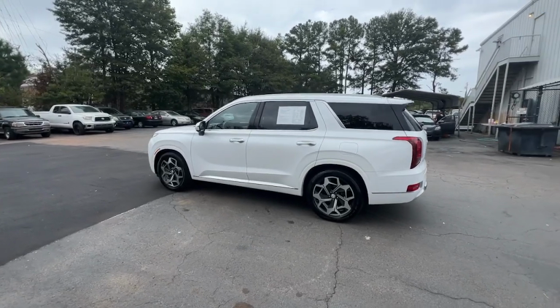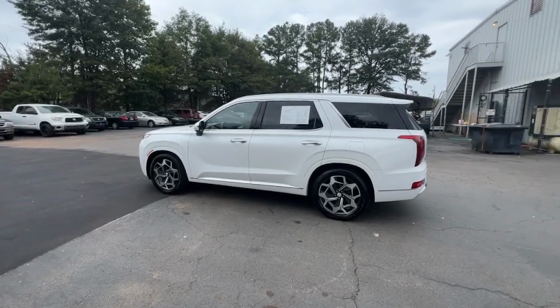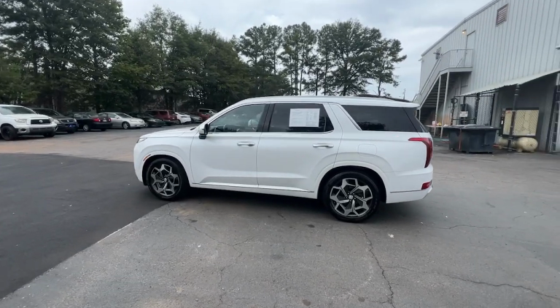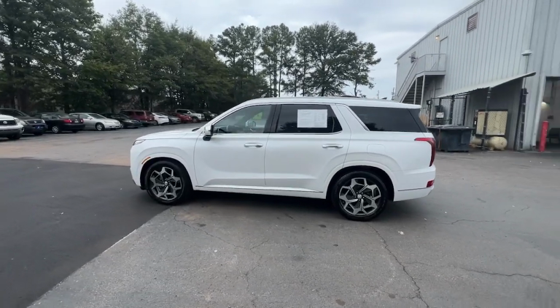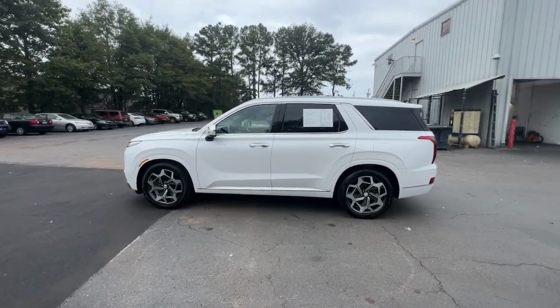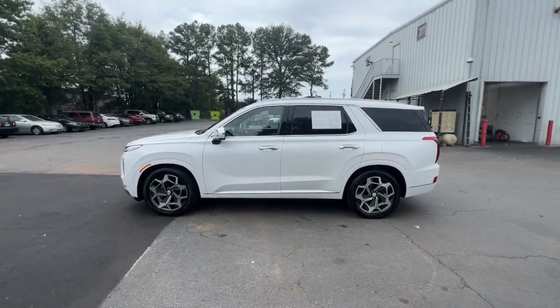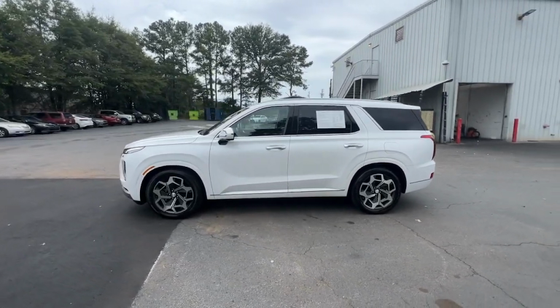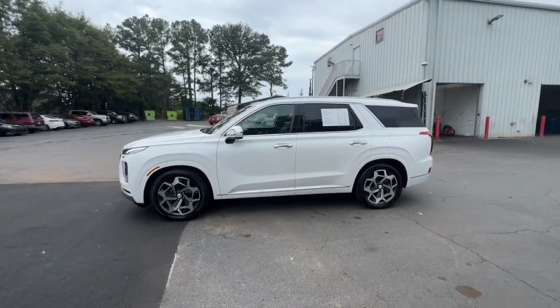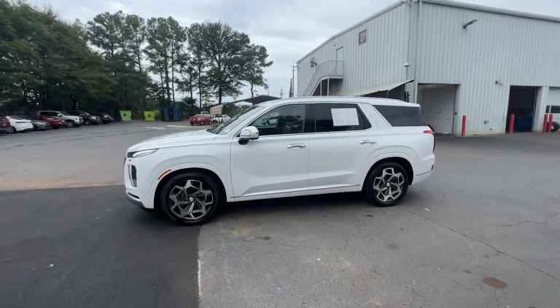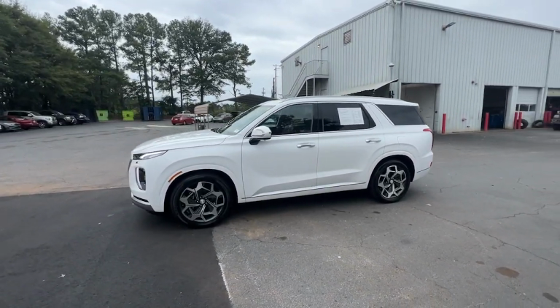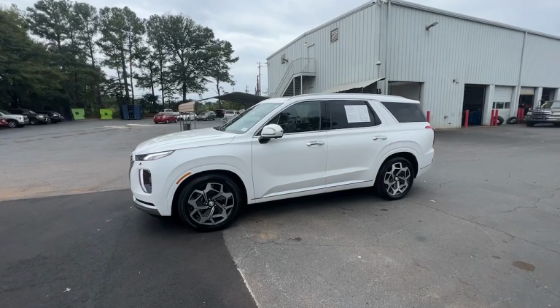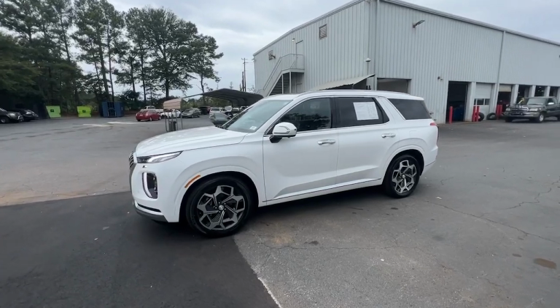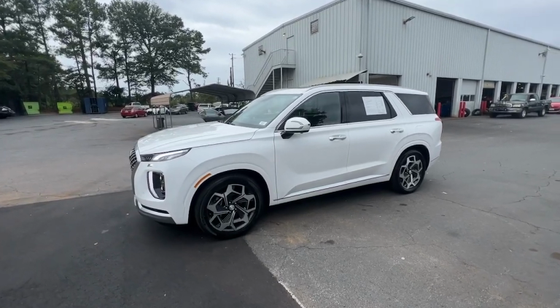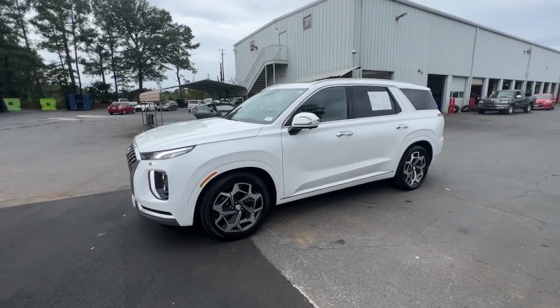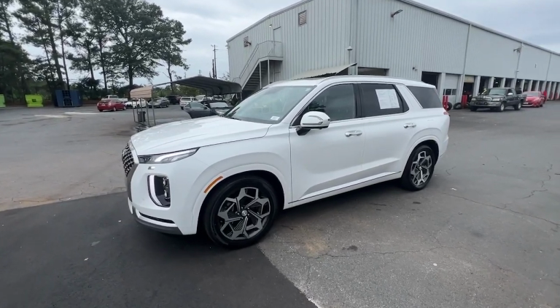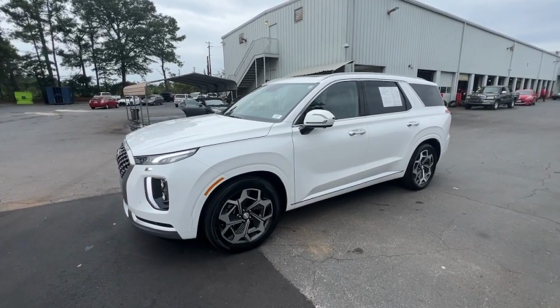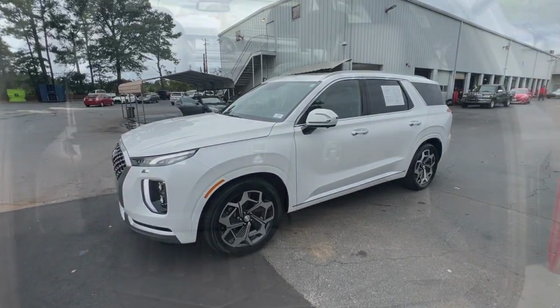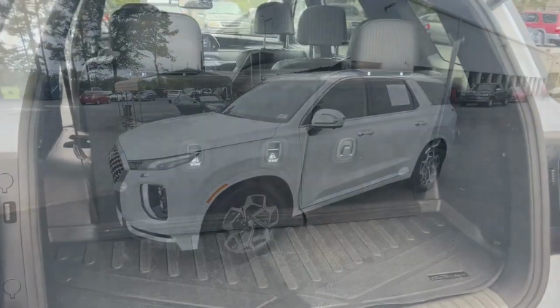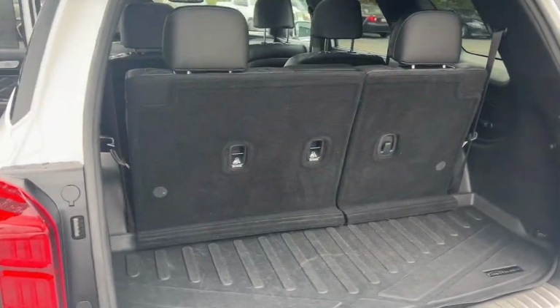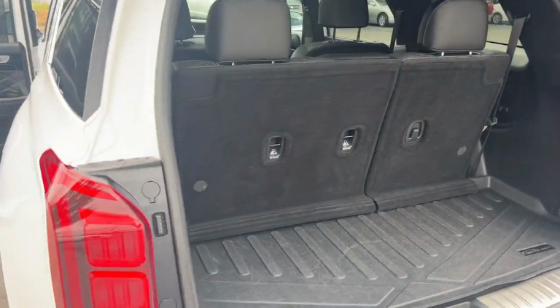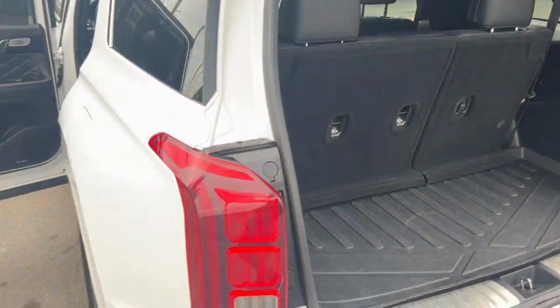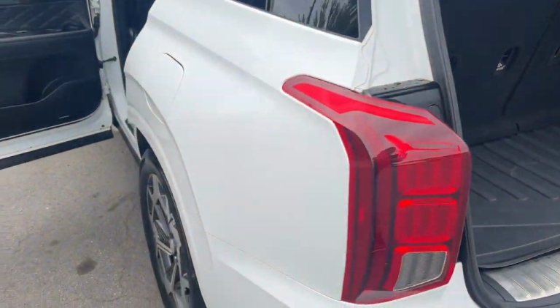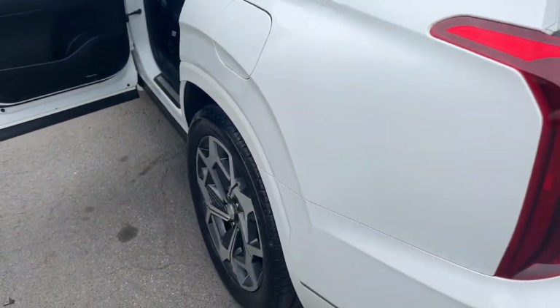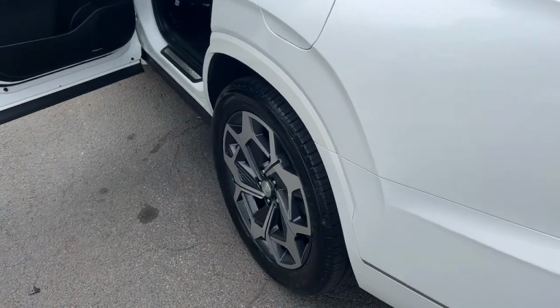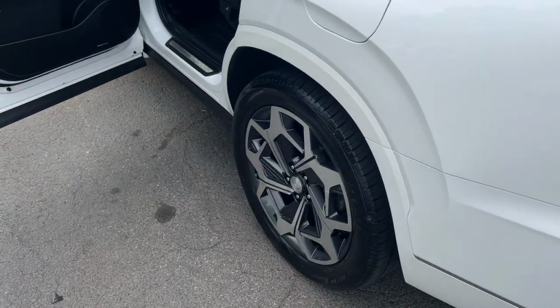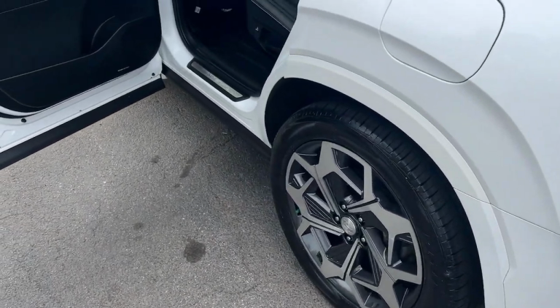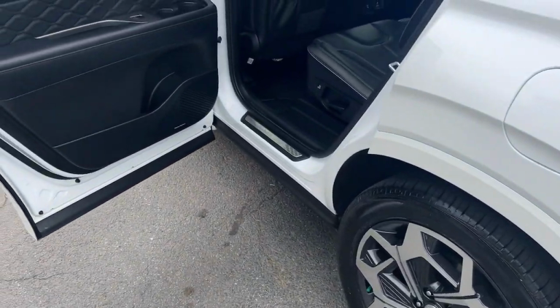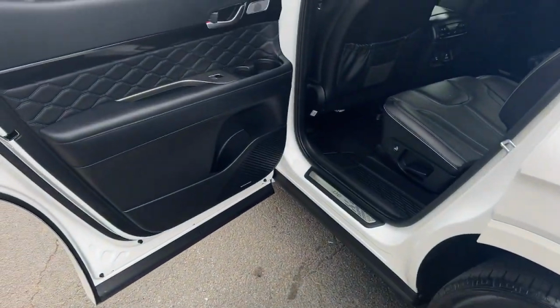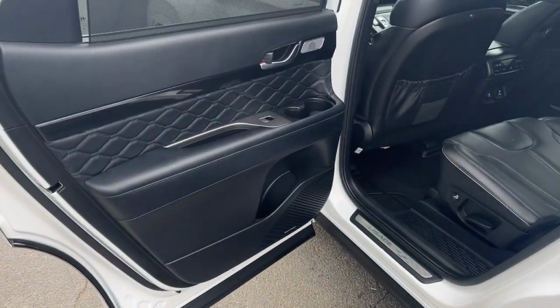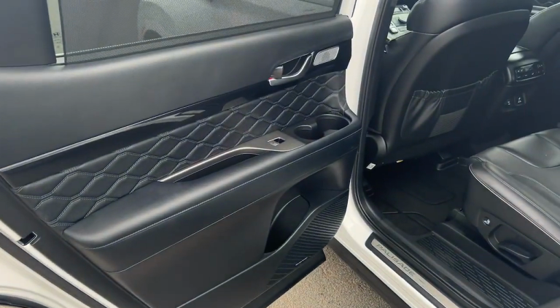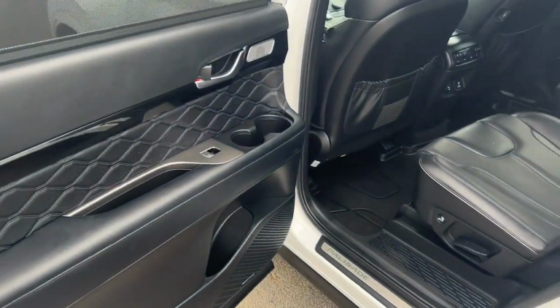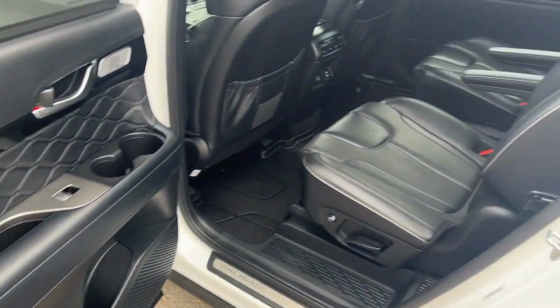Crossover versatility, flexible interior layout, advanced safety features, silky V6 power, and three-row seating make this SUV an unbeatable value. The following are some of this vehicle's highlighted options.